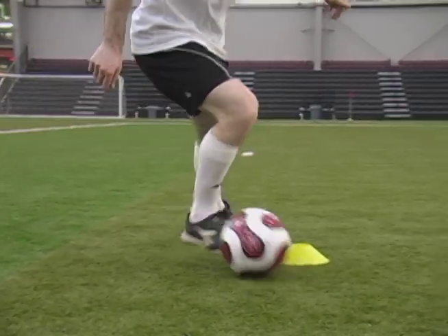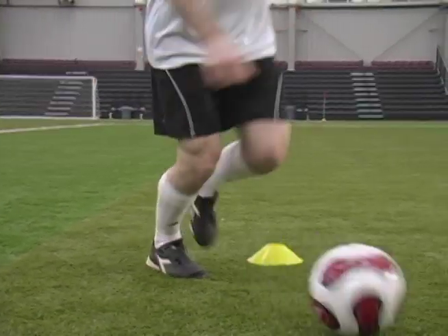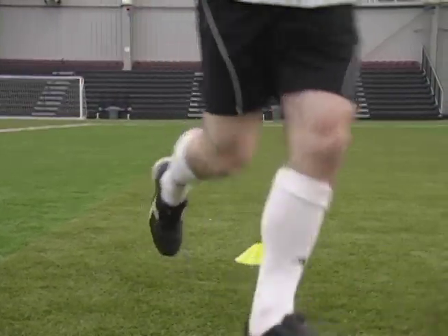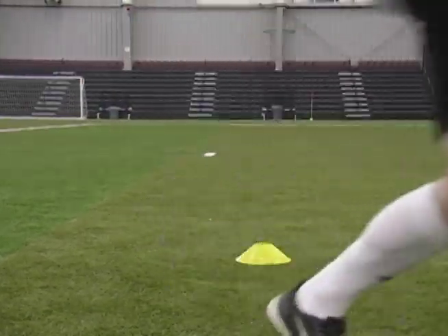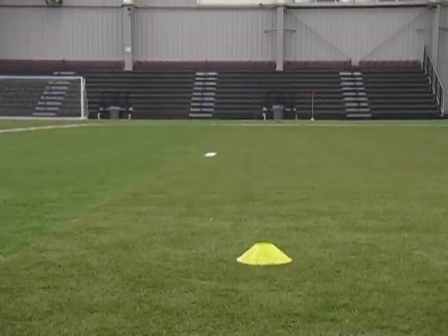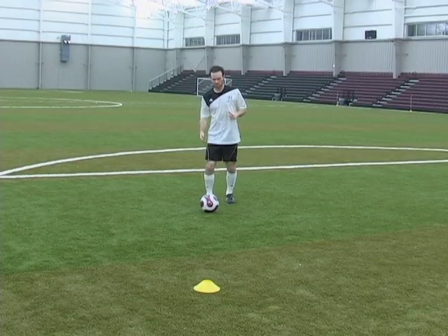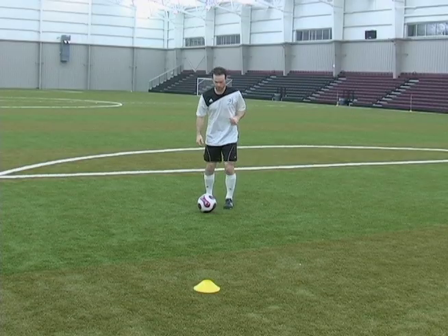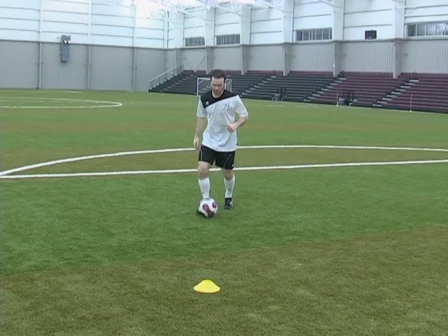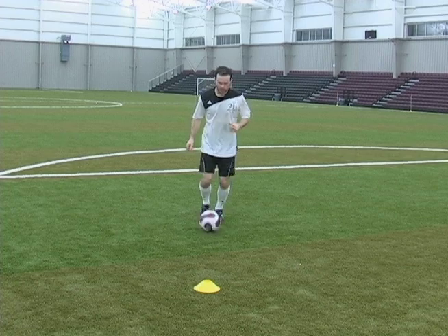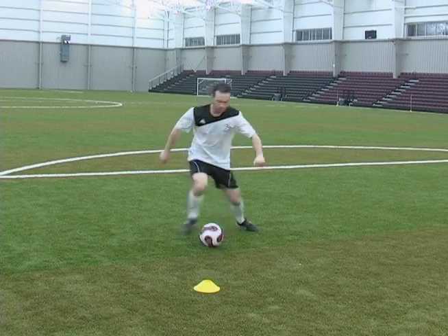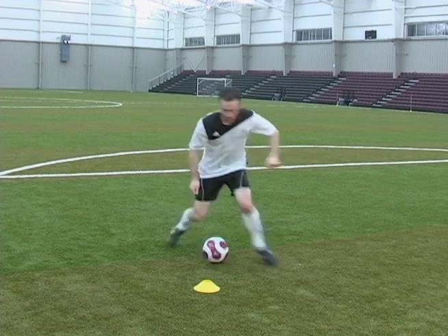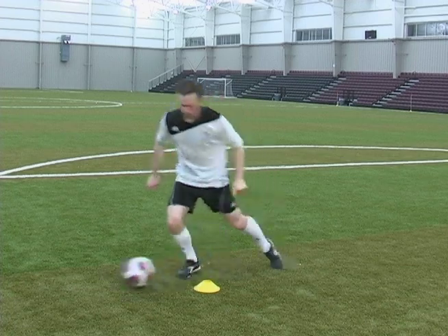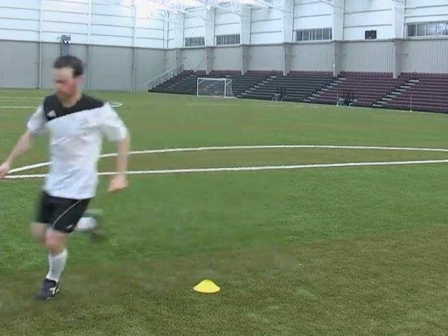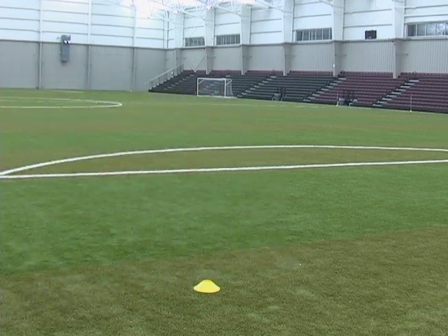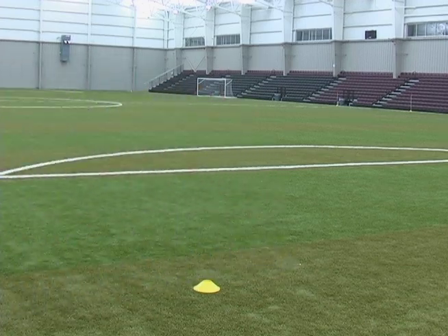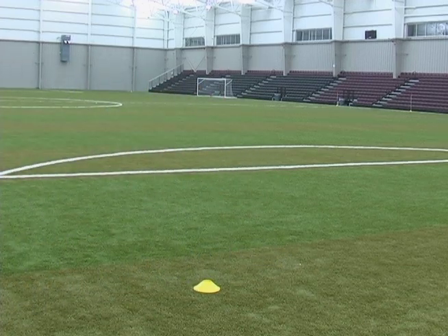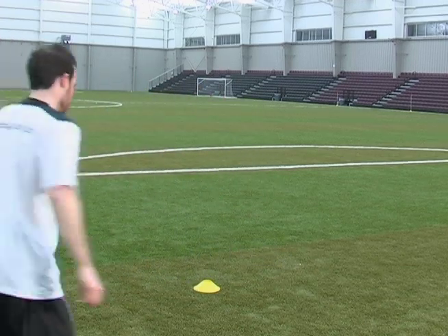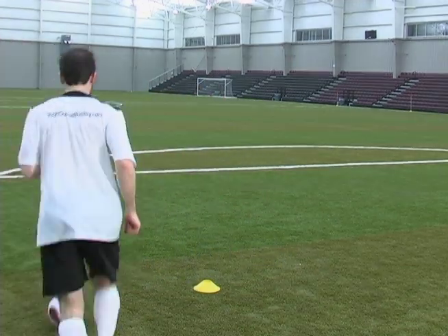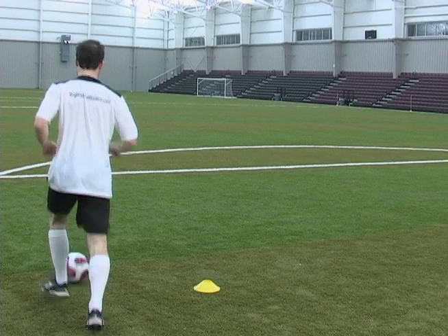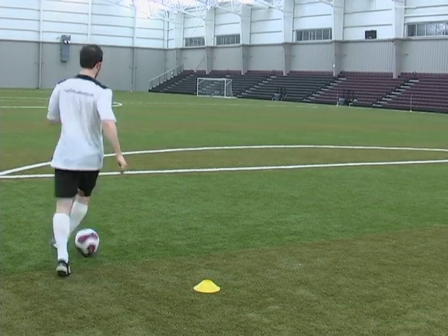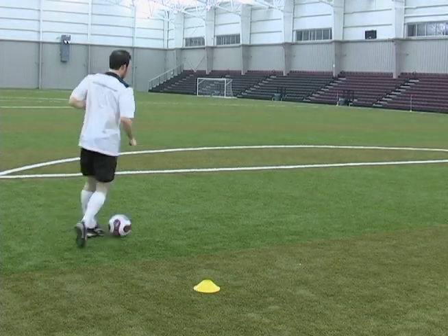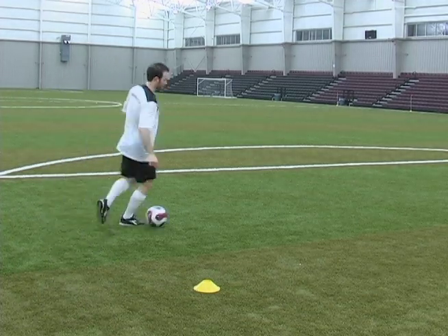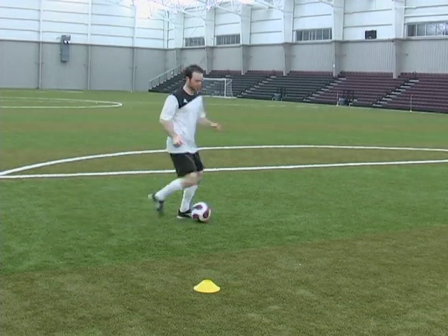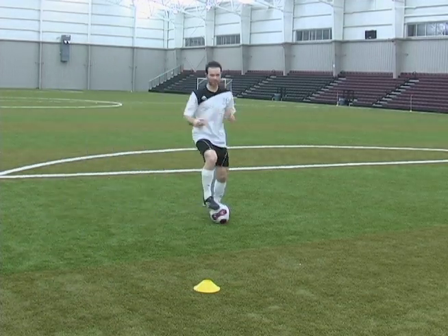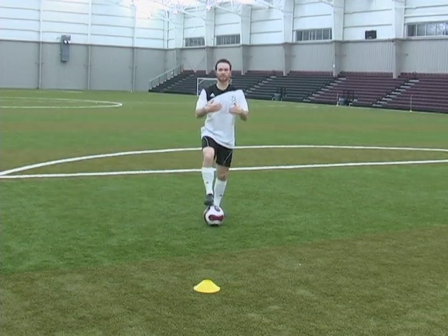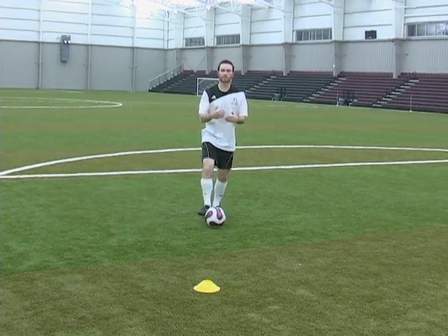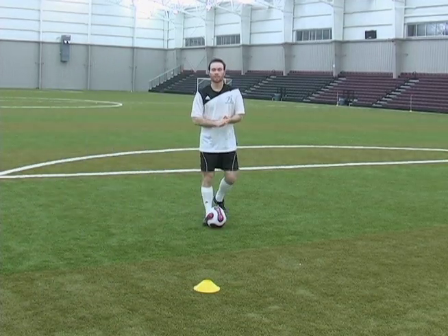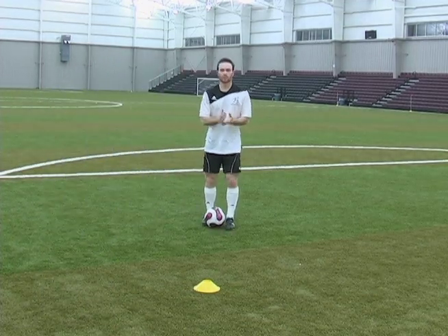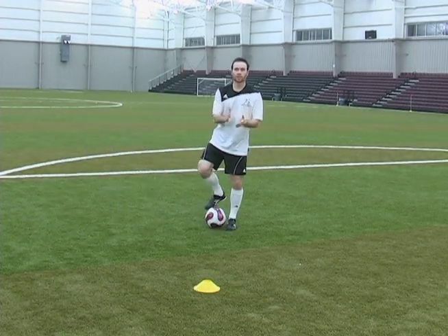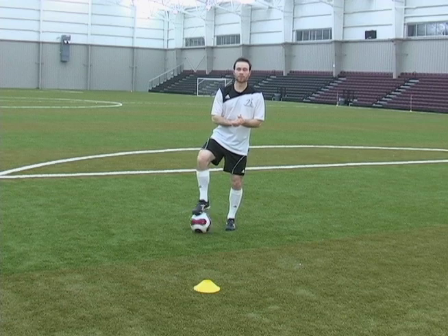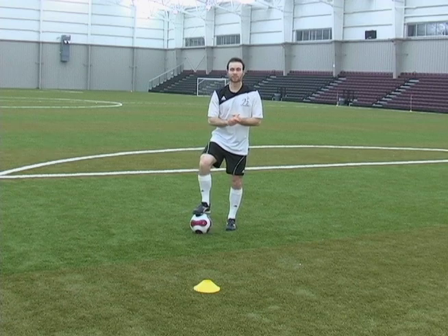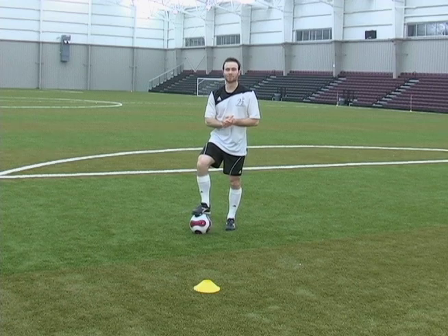Okay, let's do it one more time. Pick up the pace after you get it. As you get more effective, try it quicker and quicker. The quicker you are, the more effective this move will be.